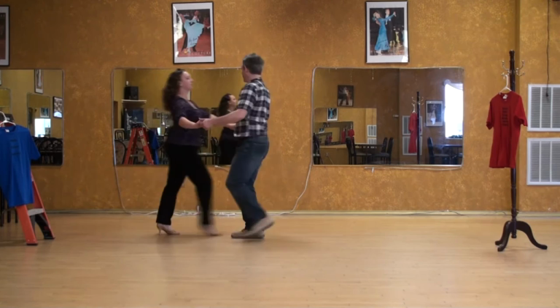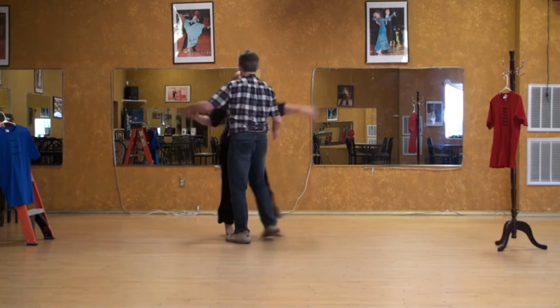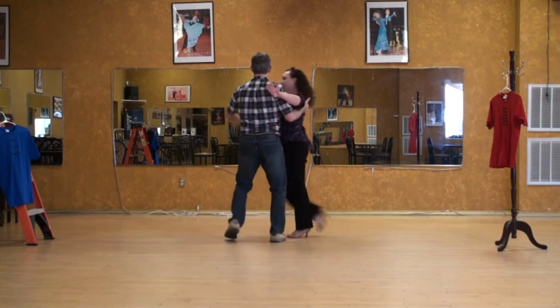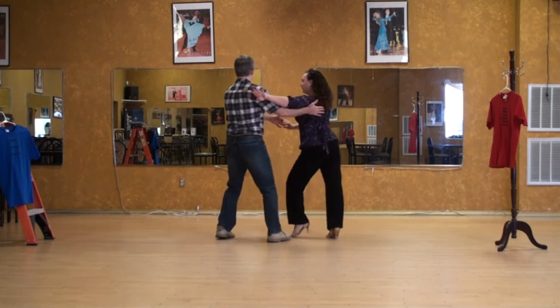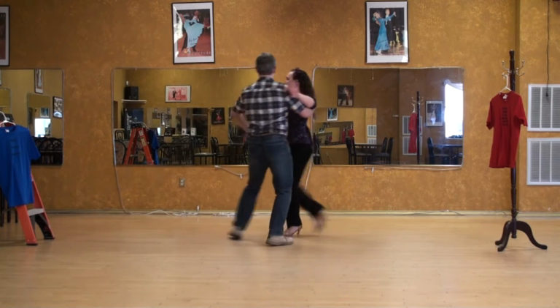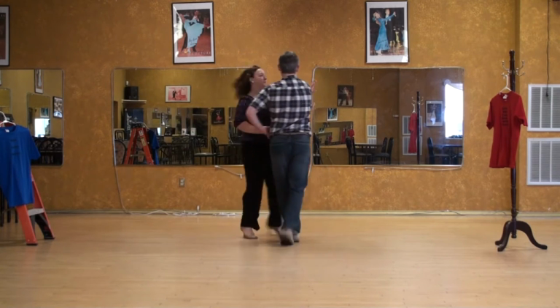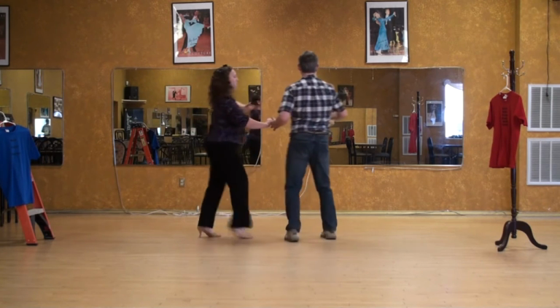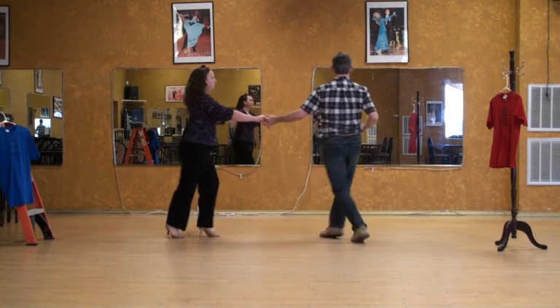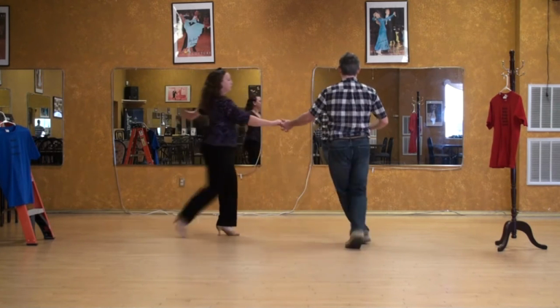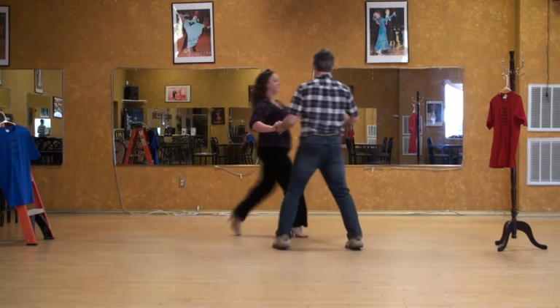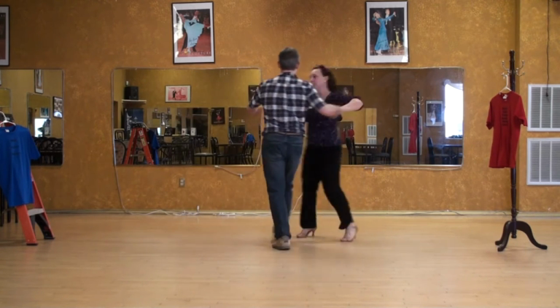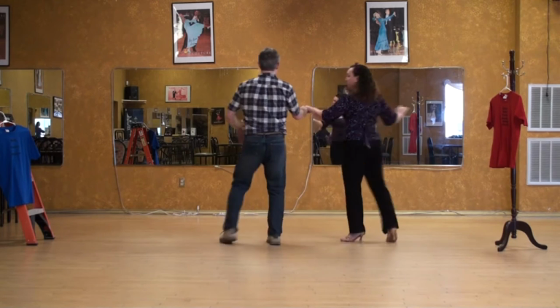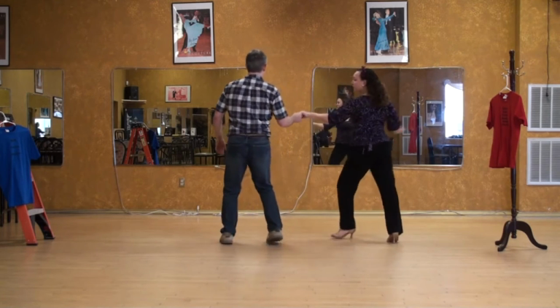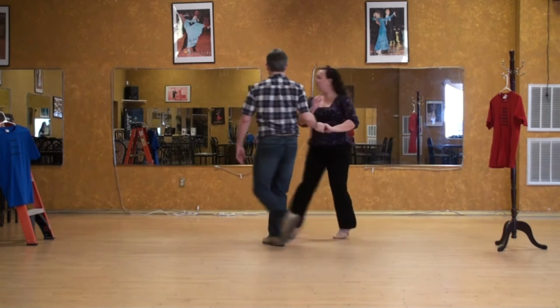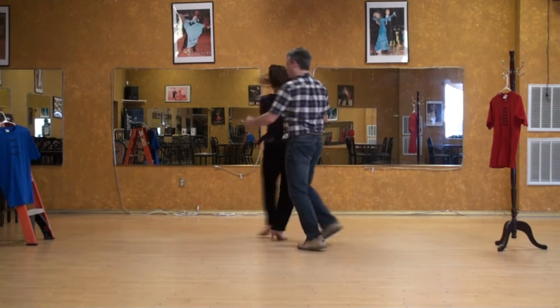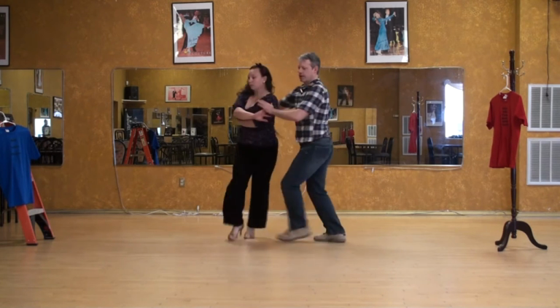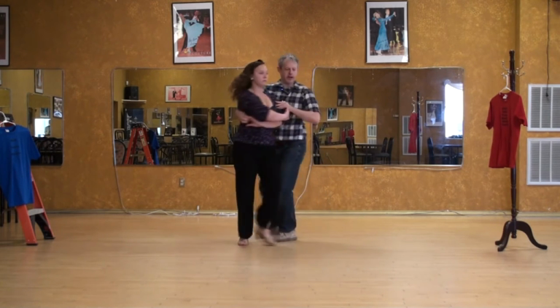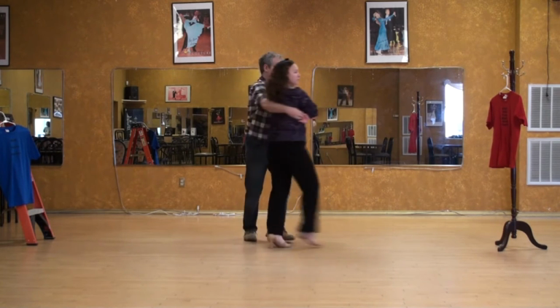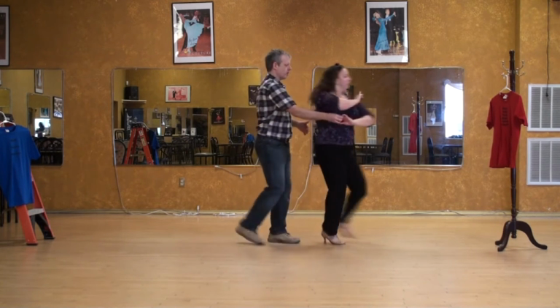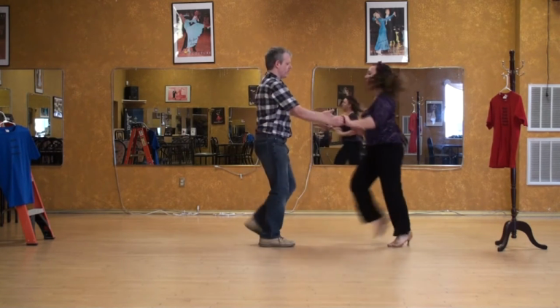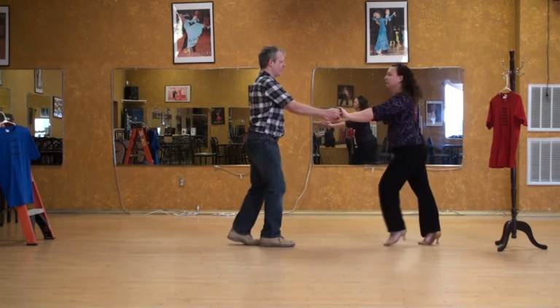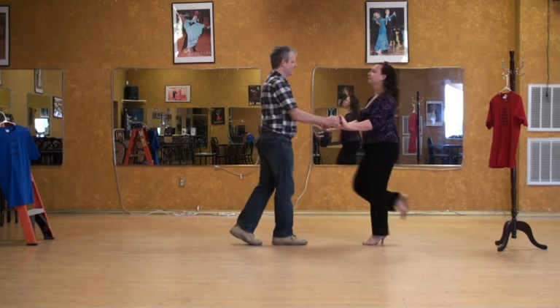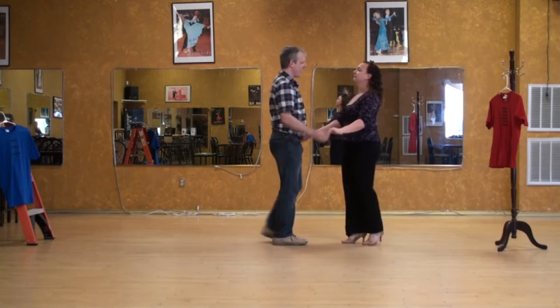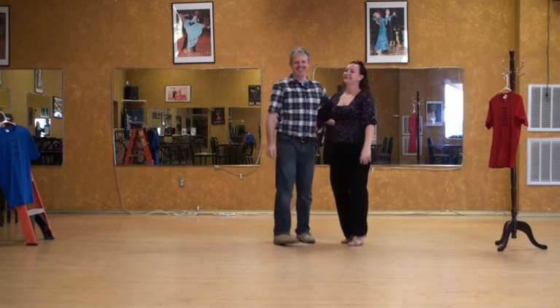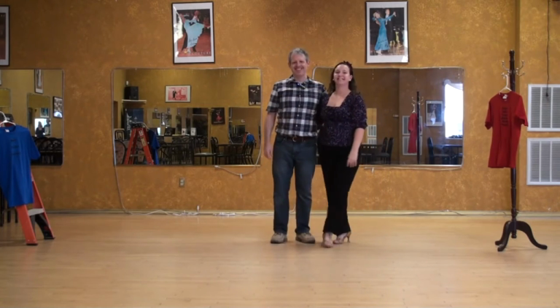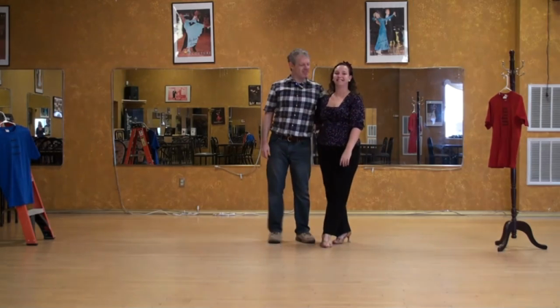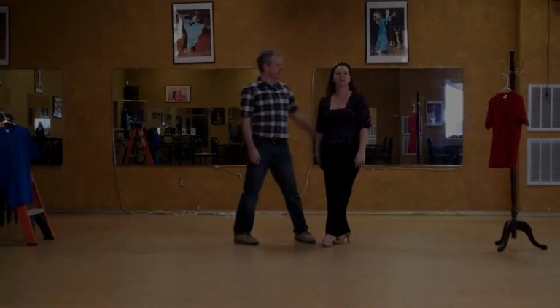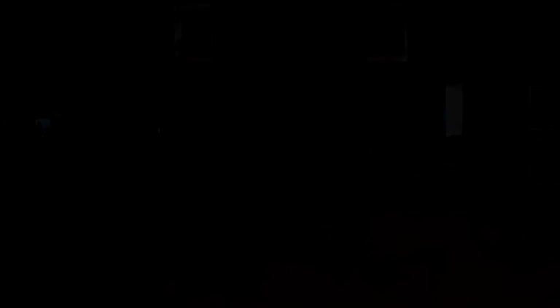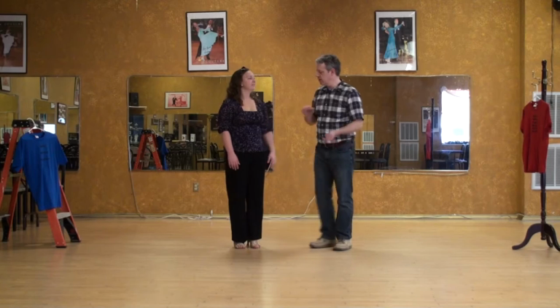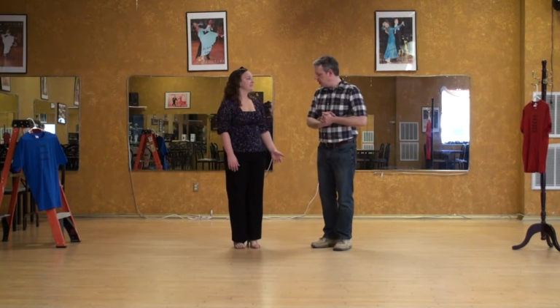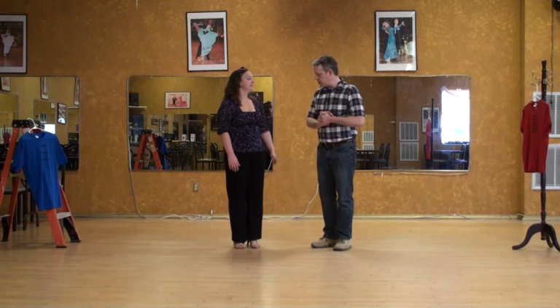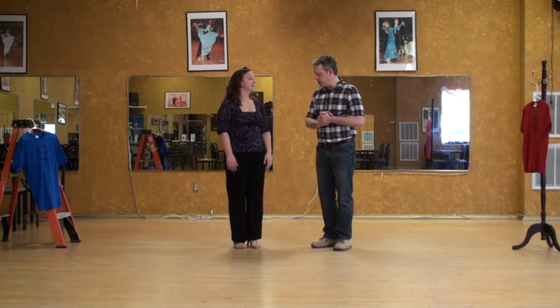Oh, very nice. Side rock, walk, walk, side rock, walk, come out, and one. Yay! I think that's our best take. Let's see here.